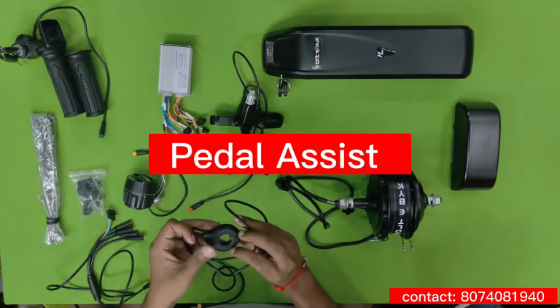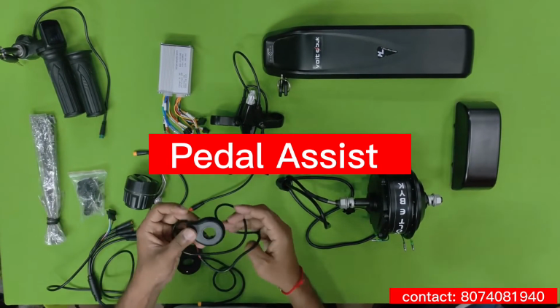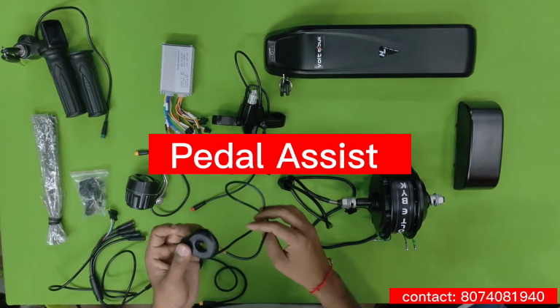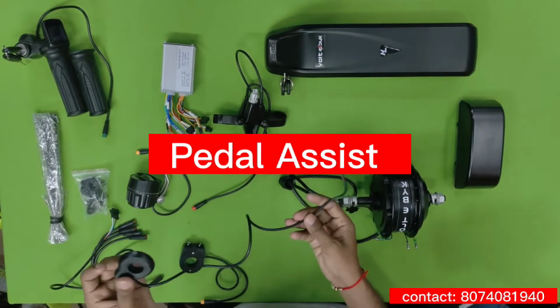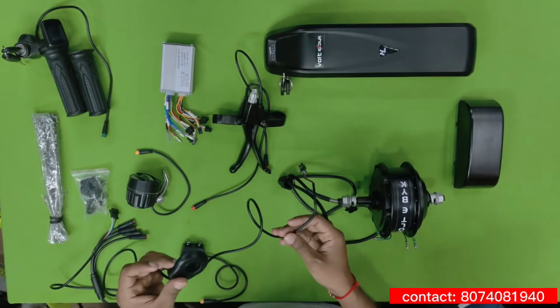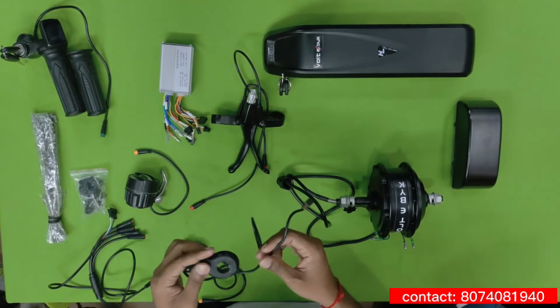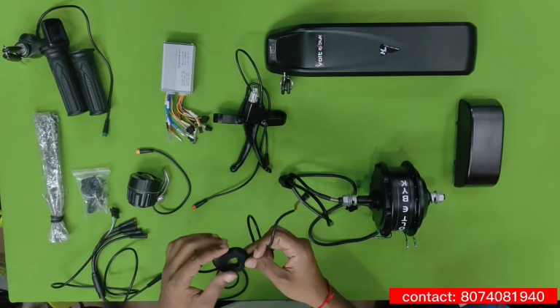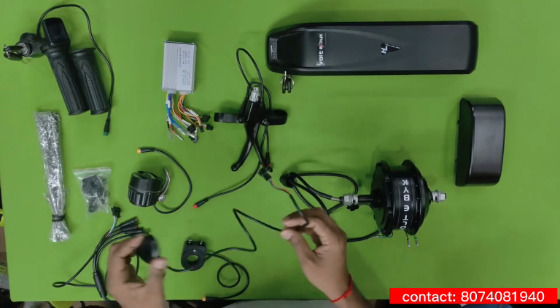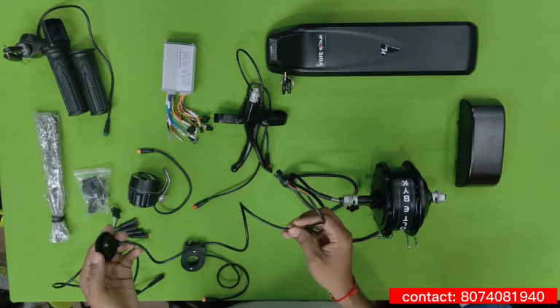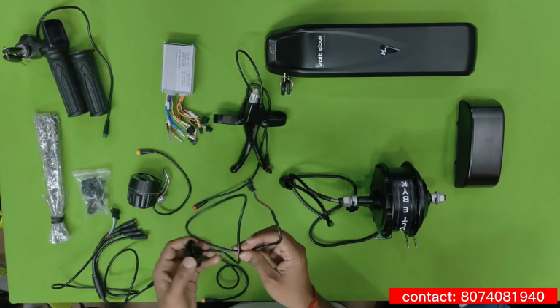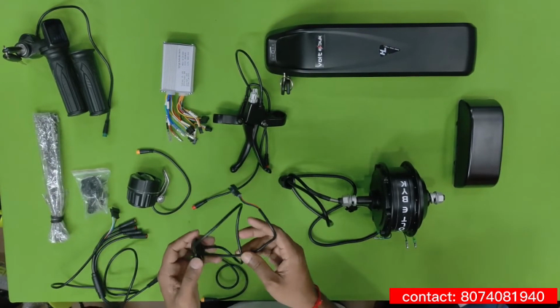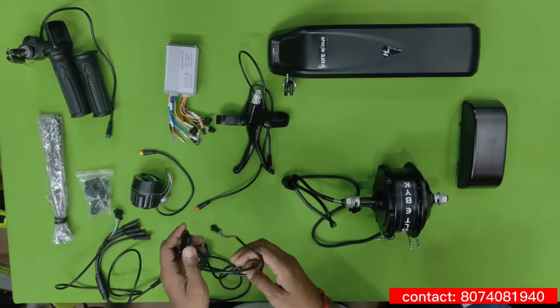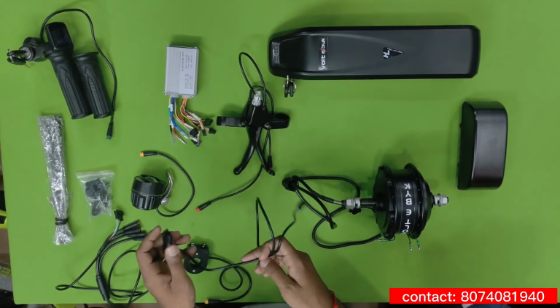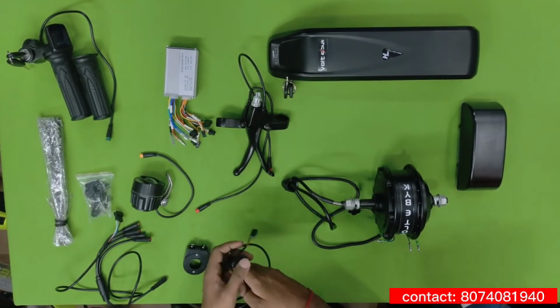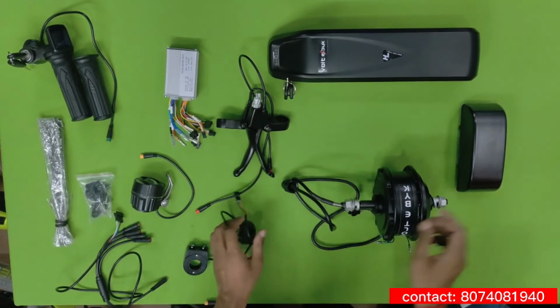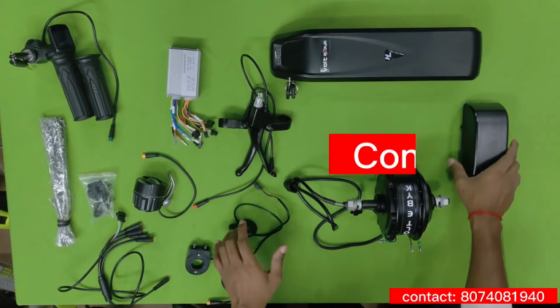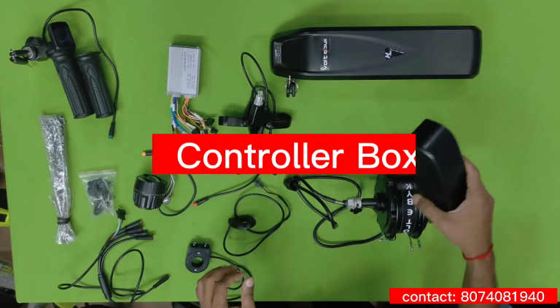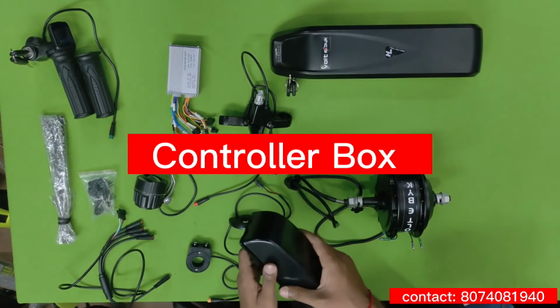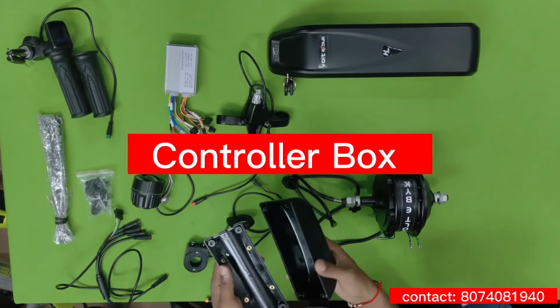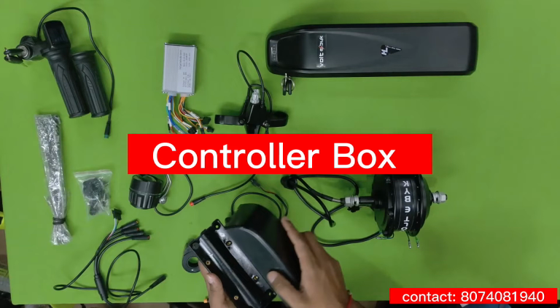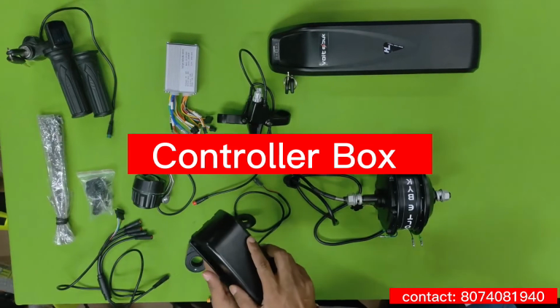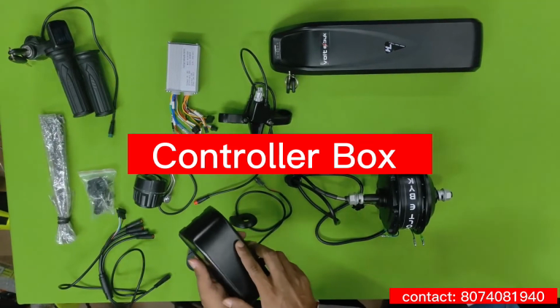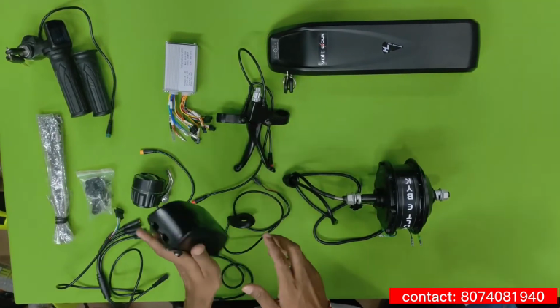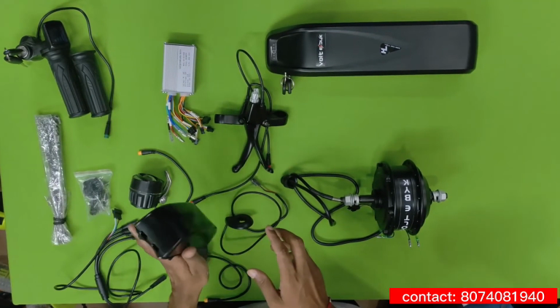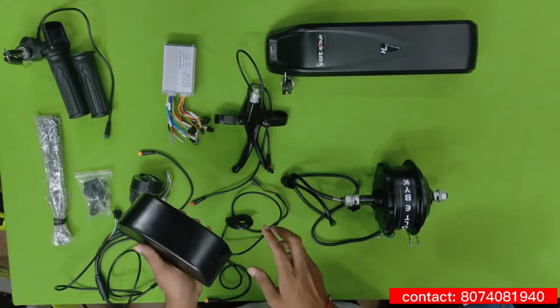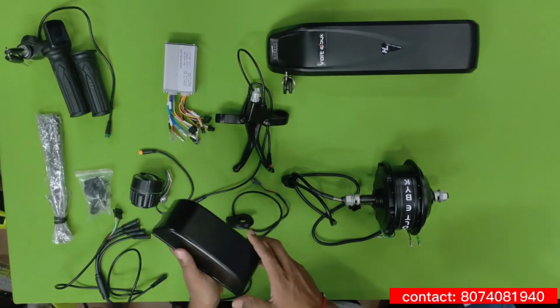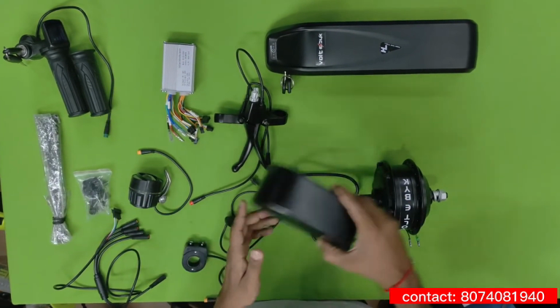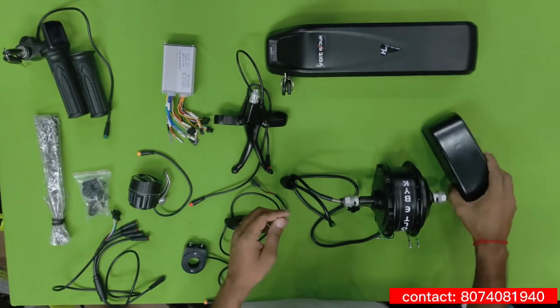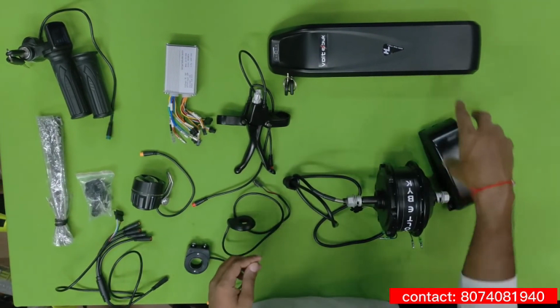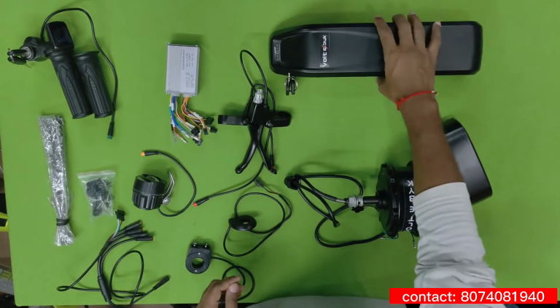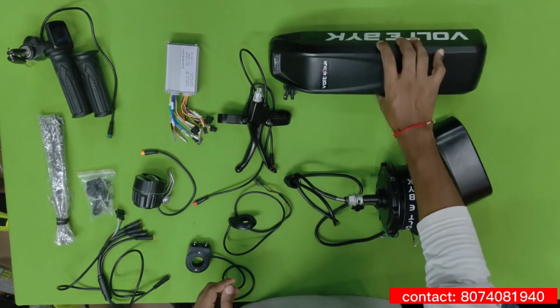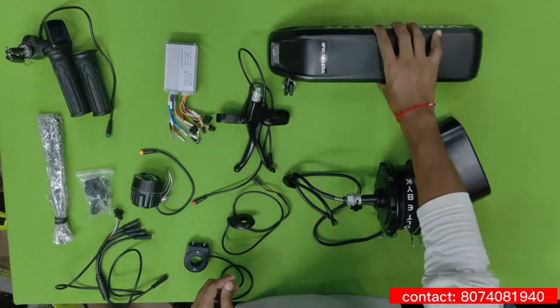These are the switches for the light and horn. This is the pedal assist sensor, which you attach to the pedal — it will boost your cycle while pedaling. This is the controller box, which protects everything from rain.